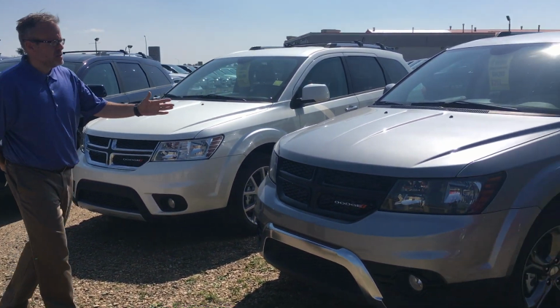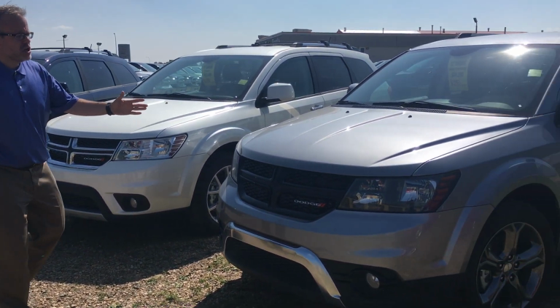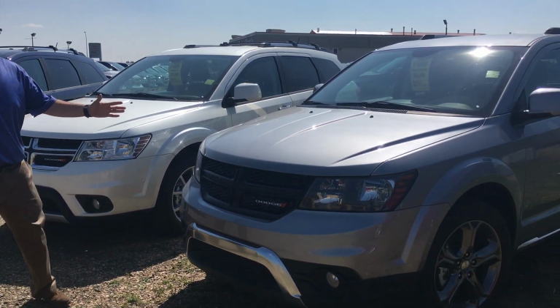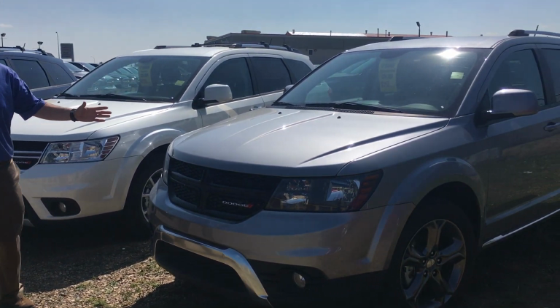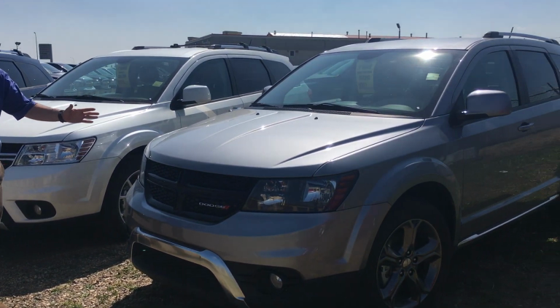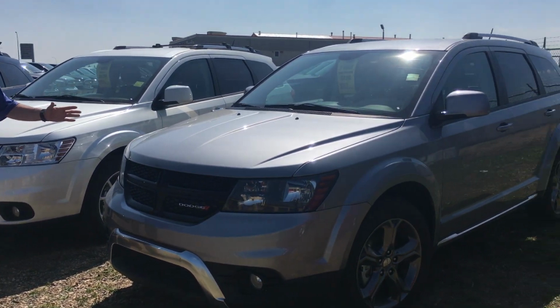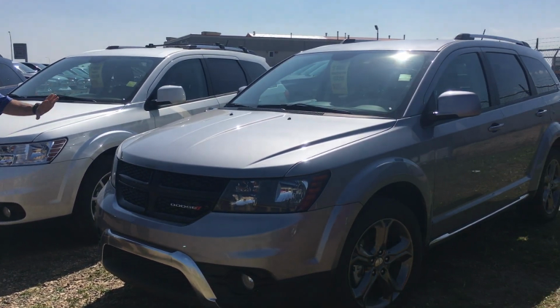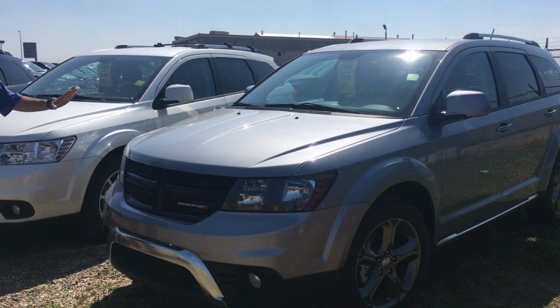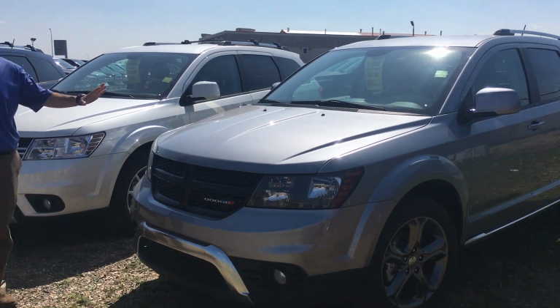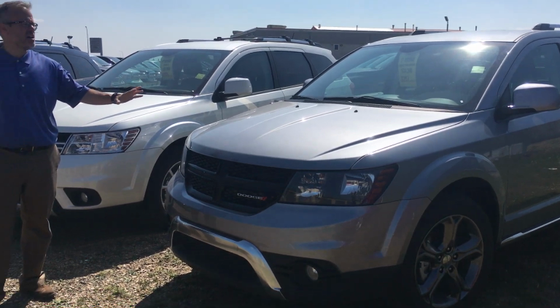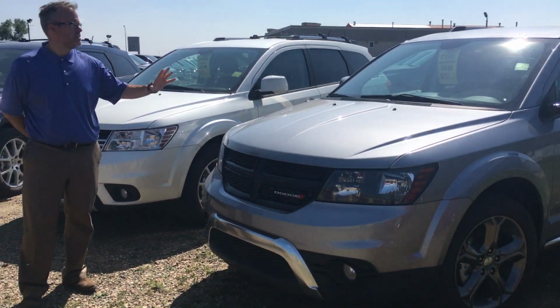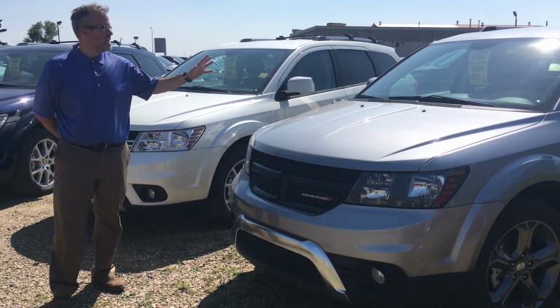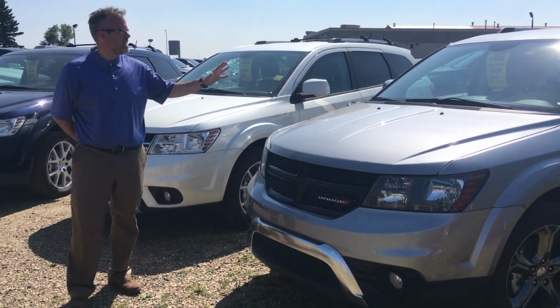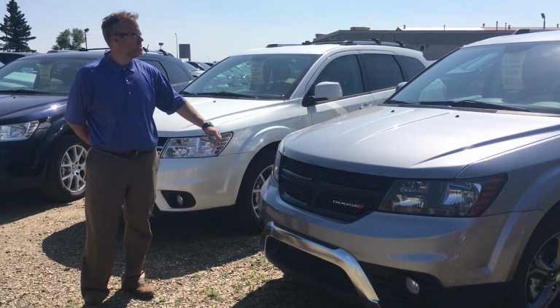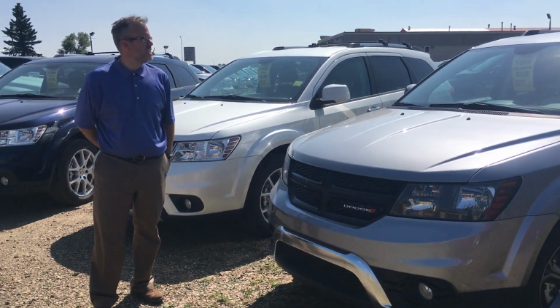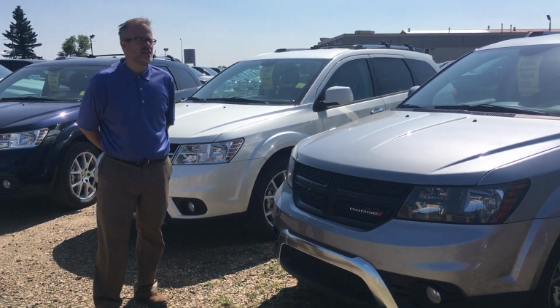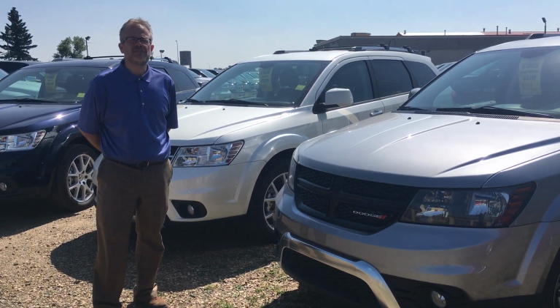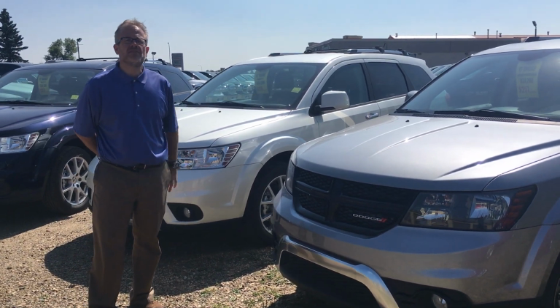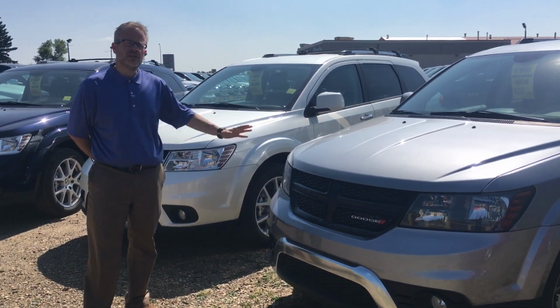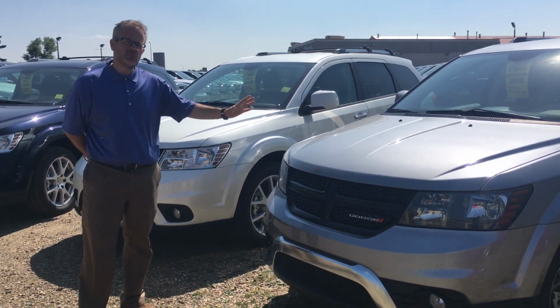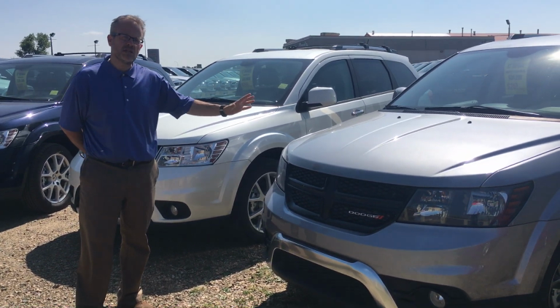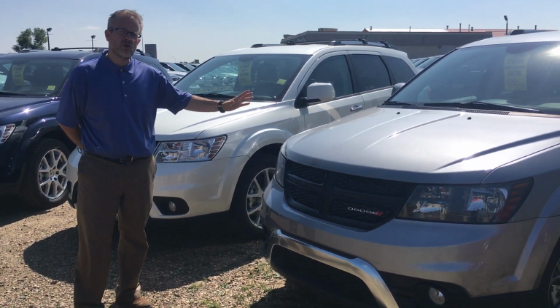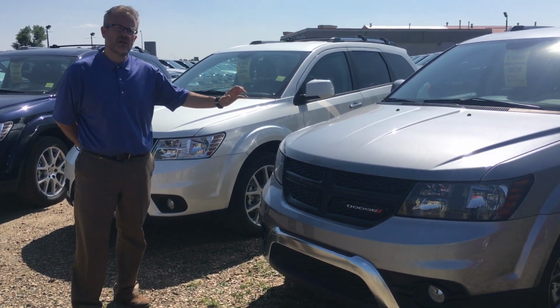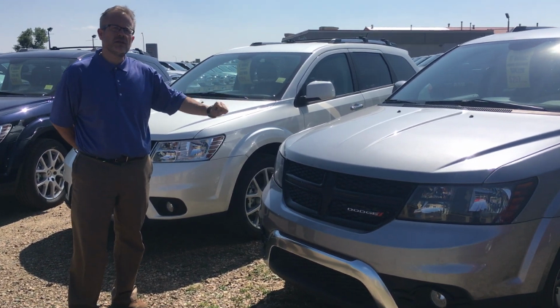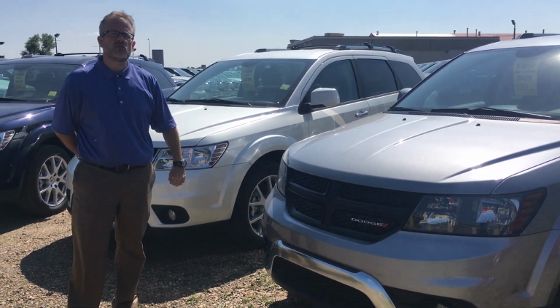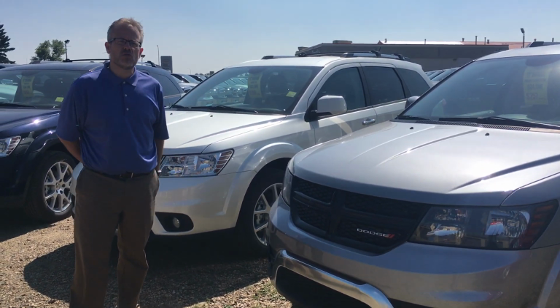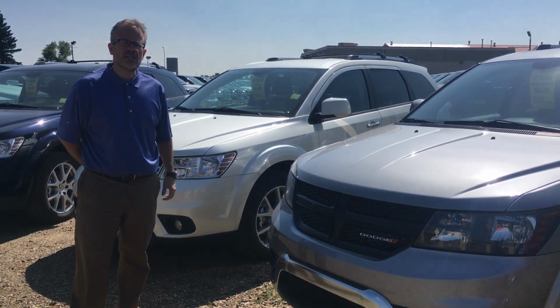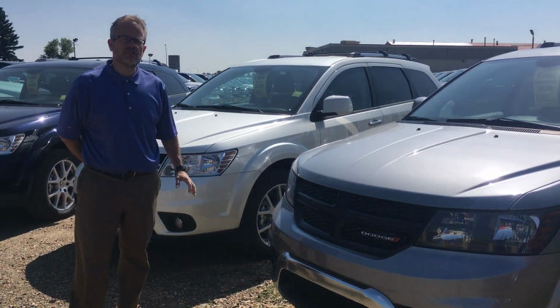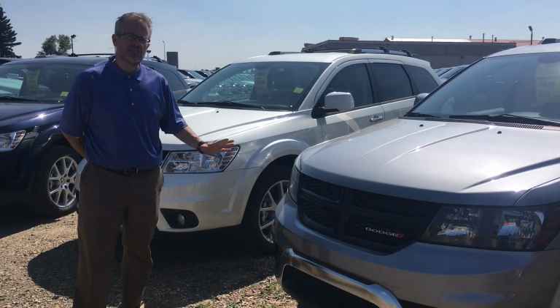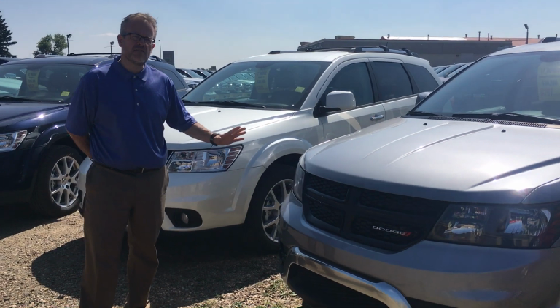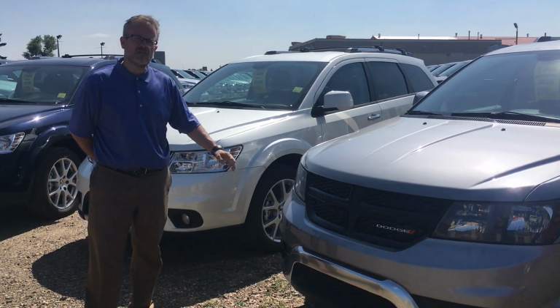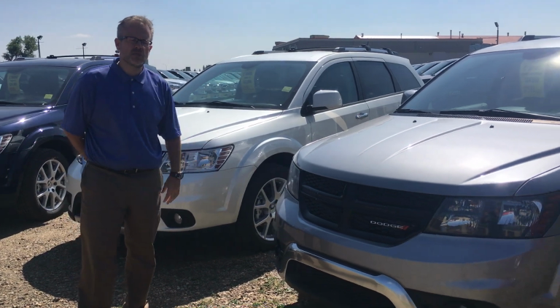Dodge Journey Crossroad, all-wheel drive, leather seating. This particular model has third row seats and fits seven comfortably.